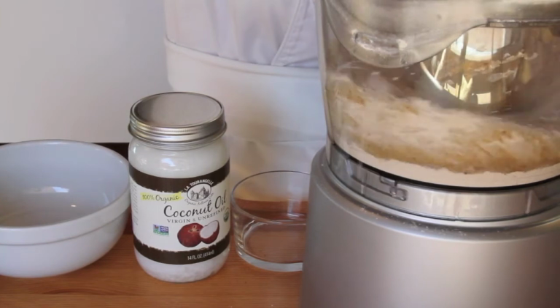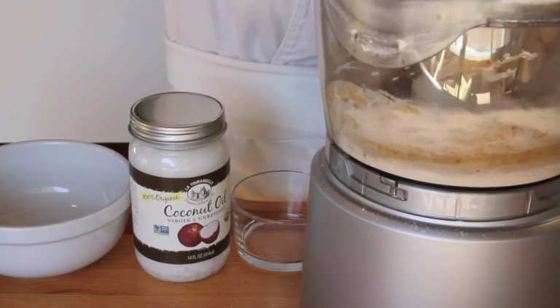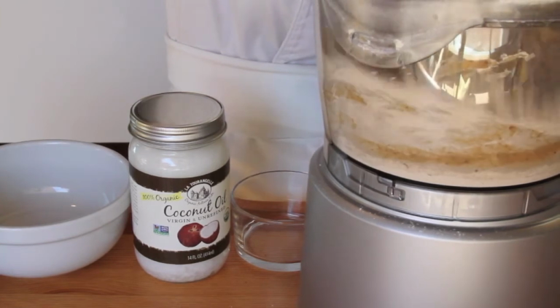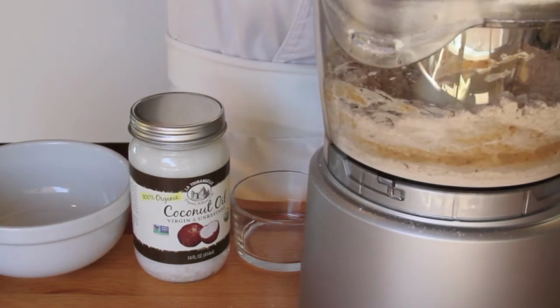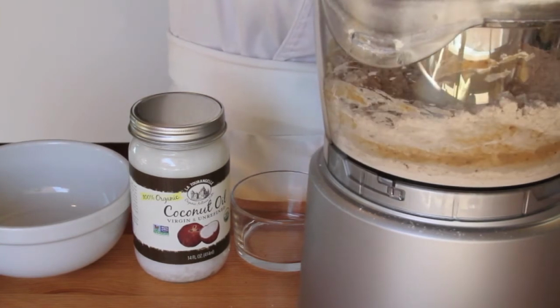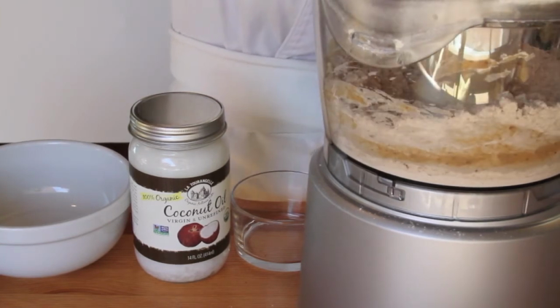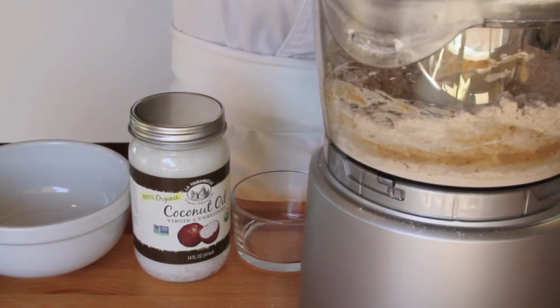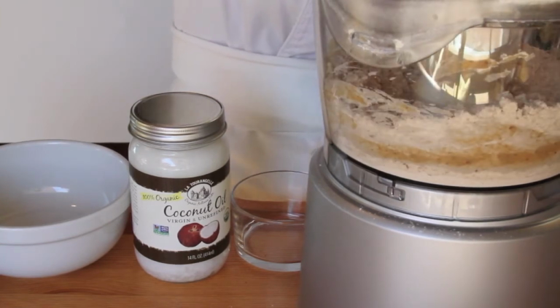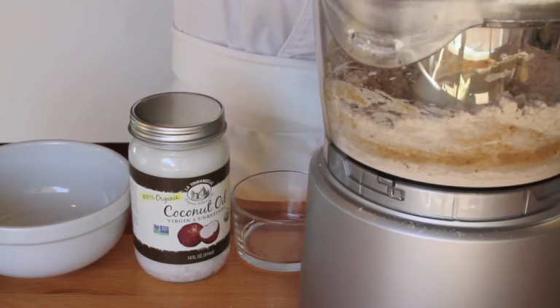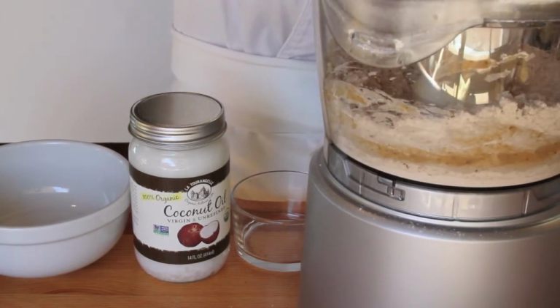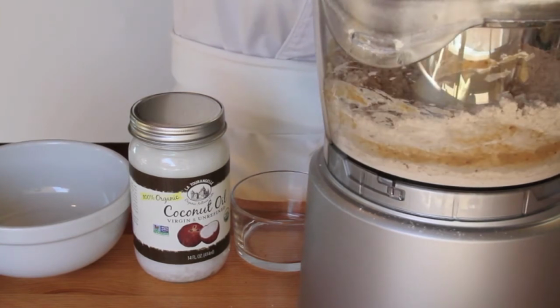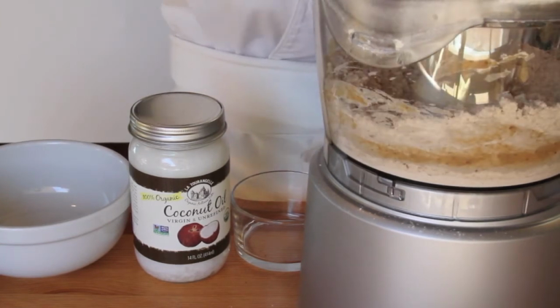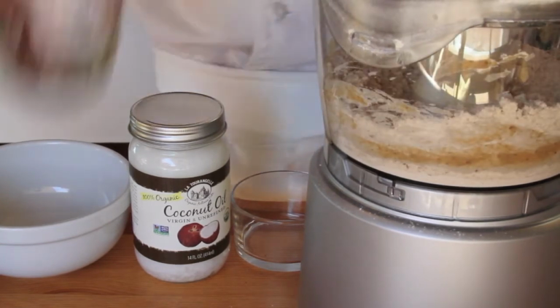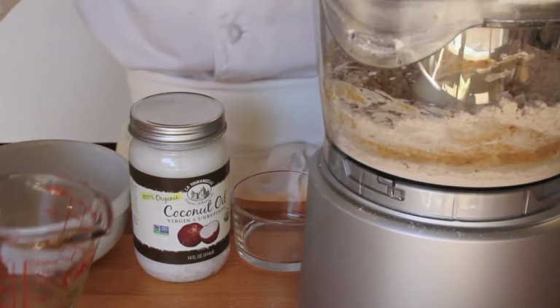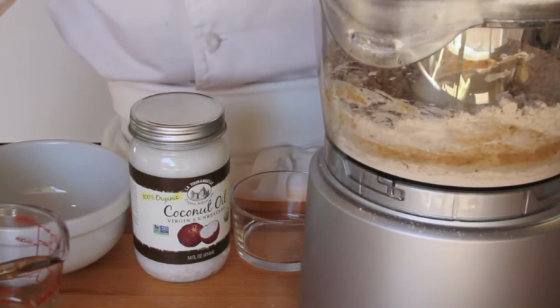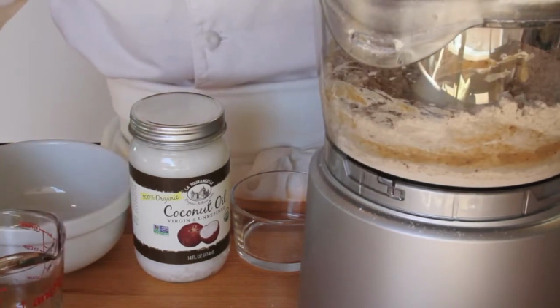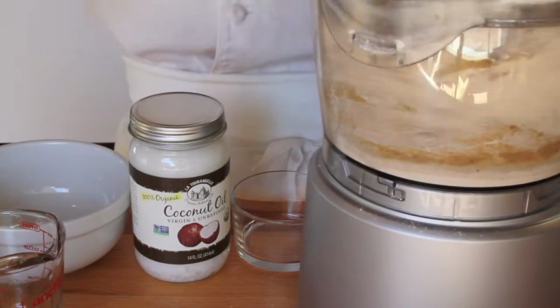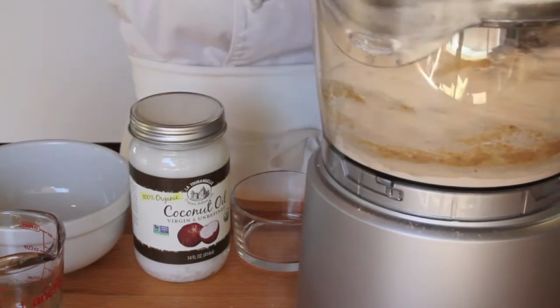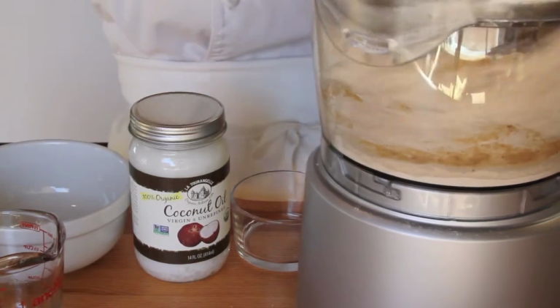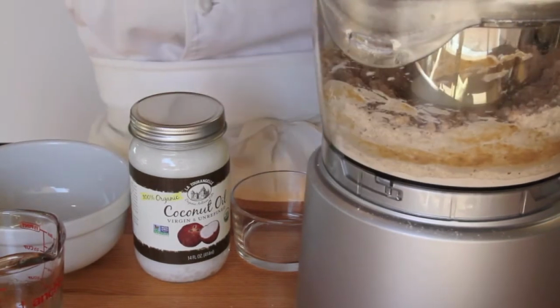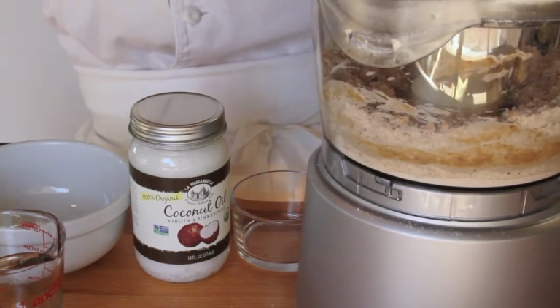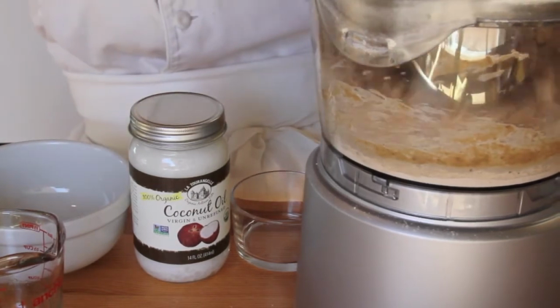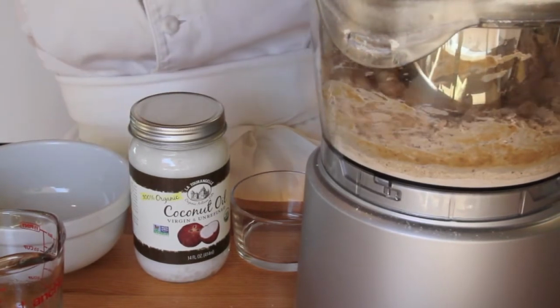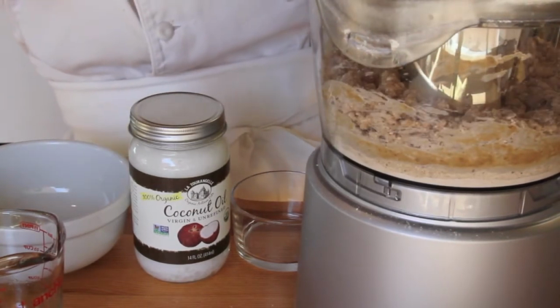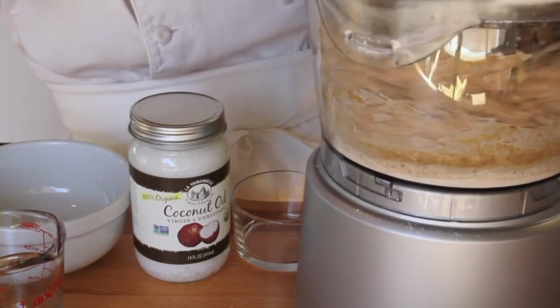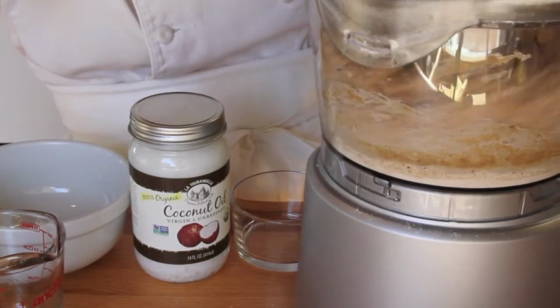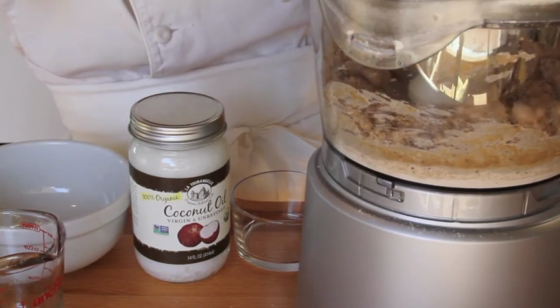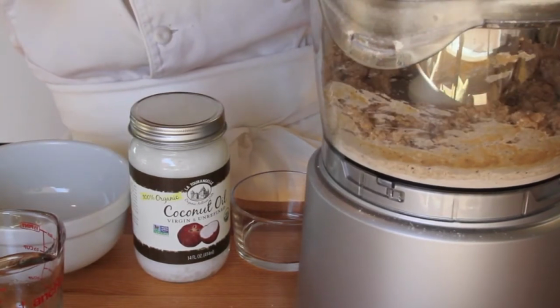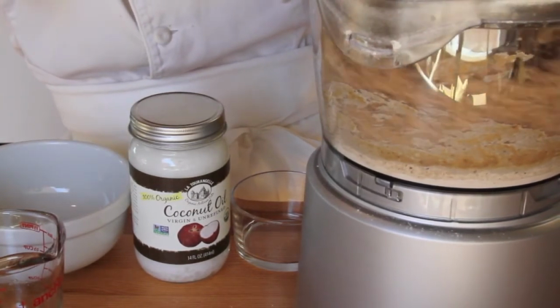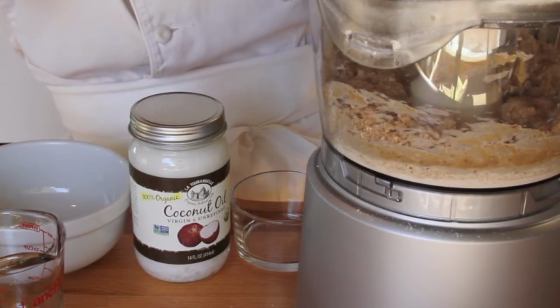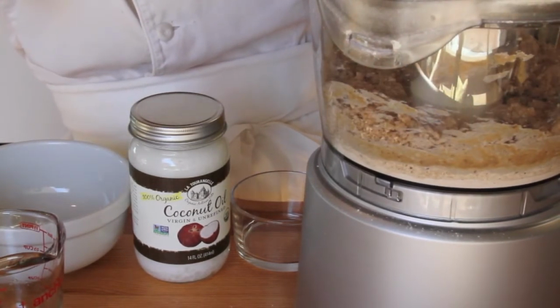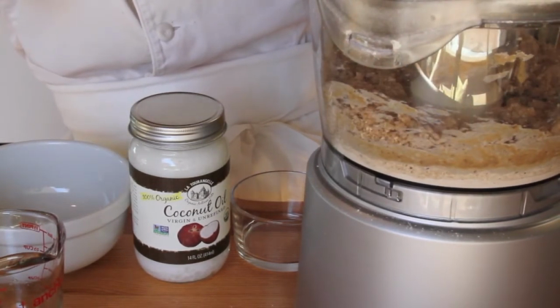It's important not to over-mix the dough, so I'll pulse it until it comes together enough to form a rough ball, but it's not too crumbly. That's enough.